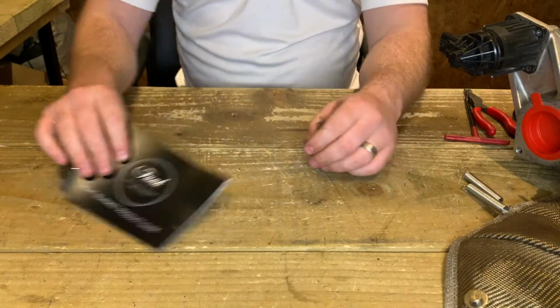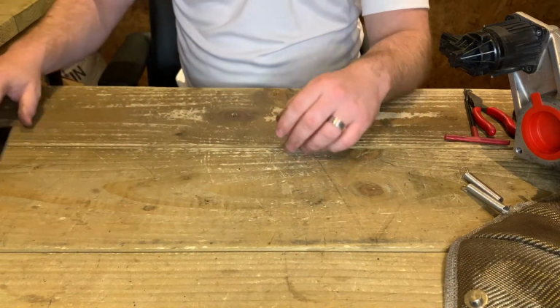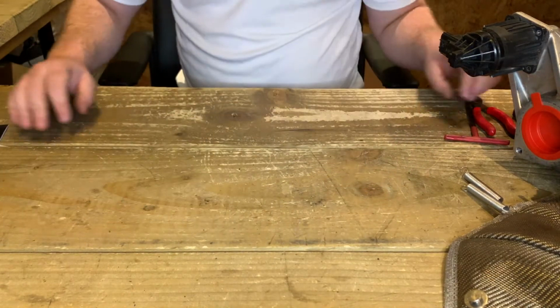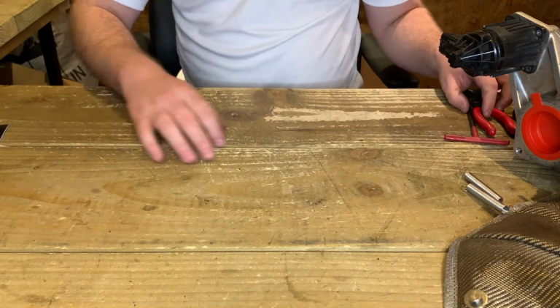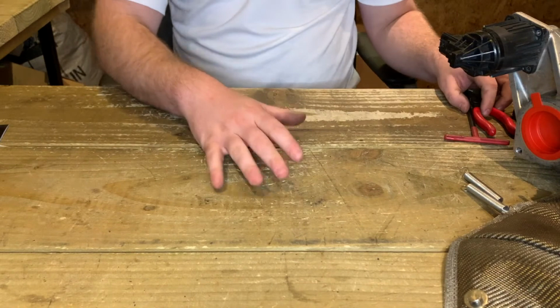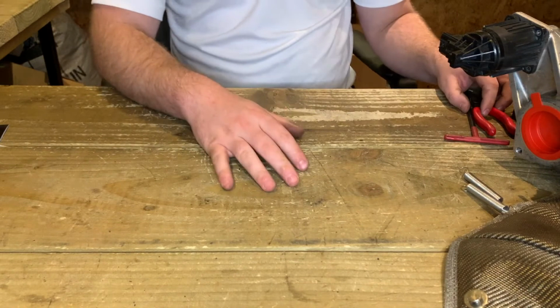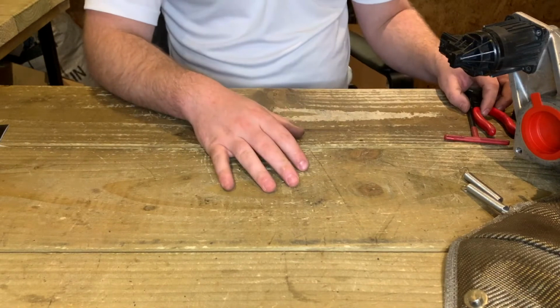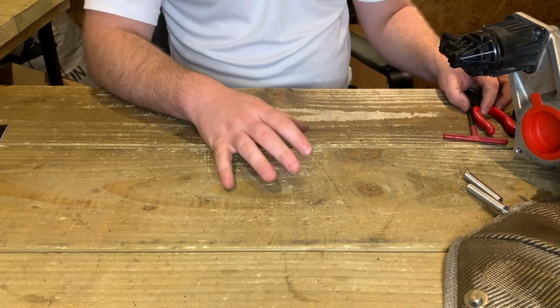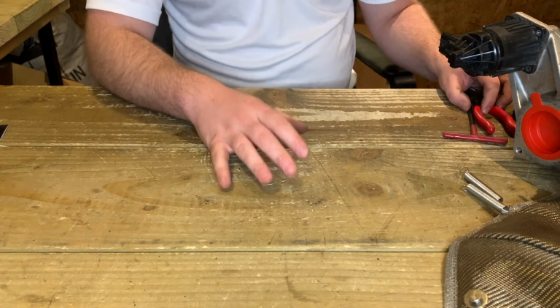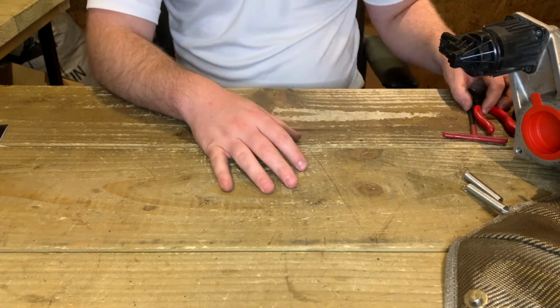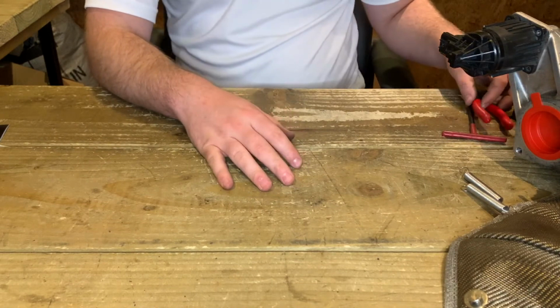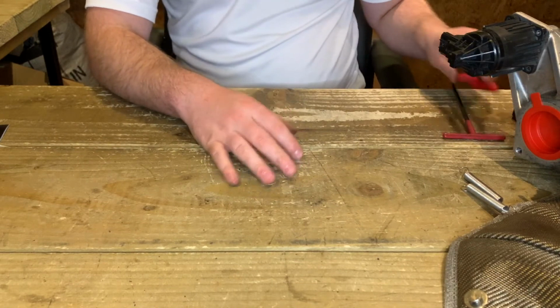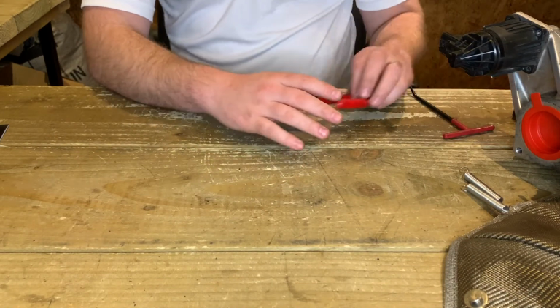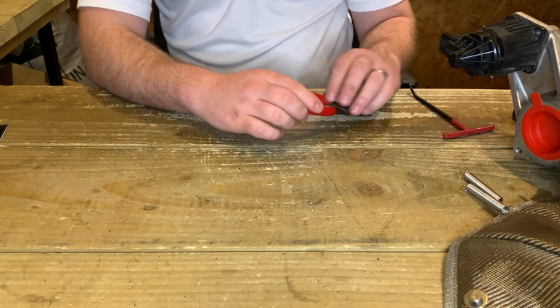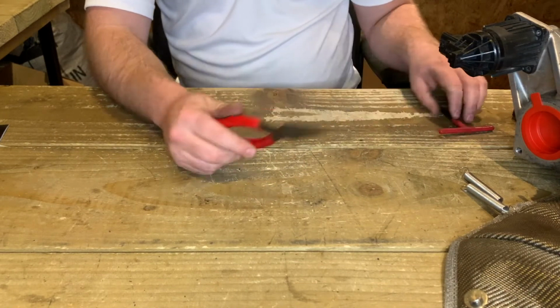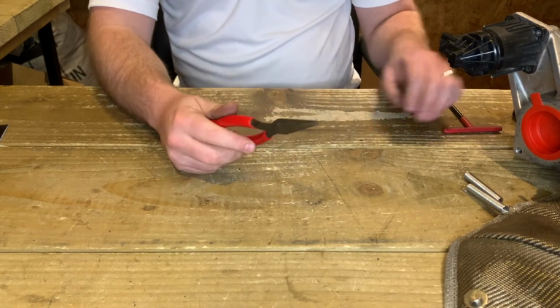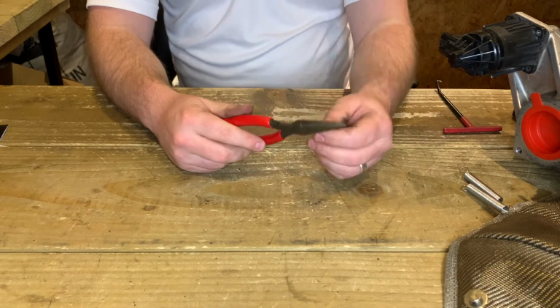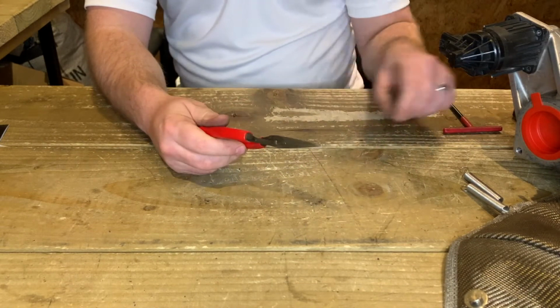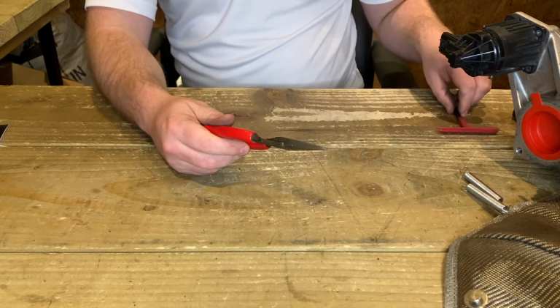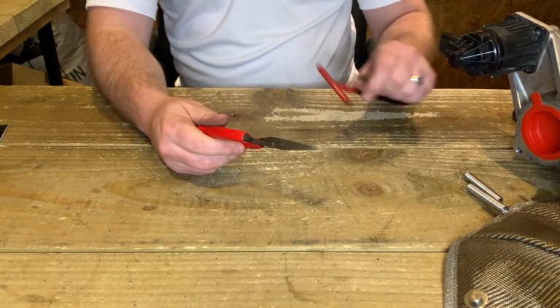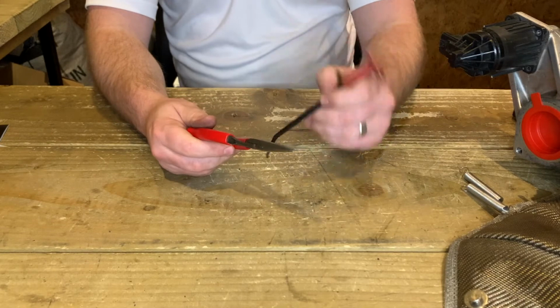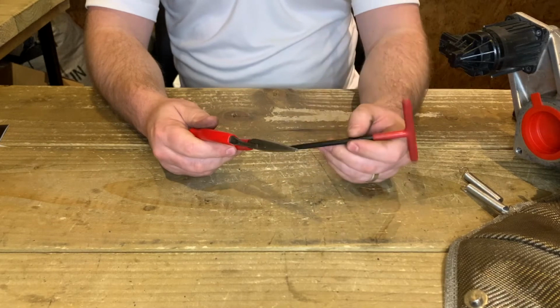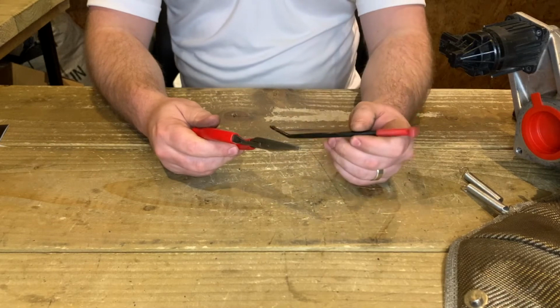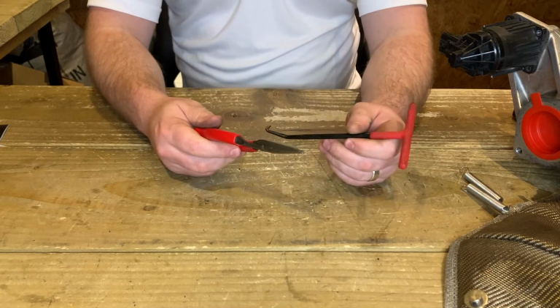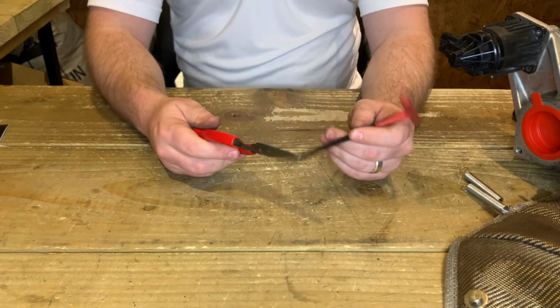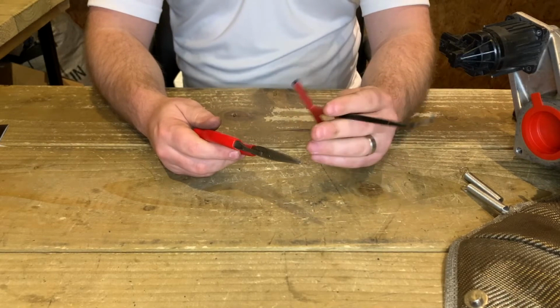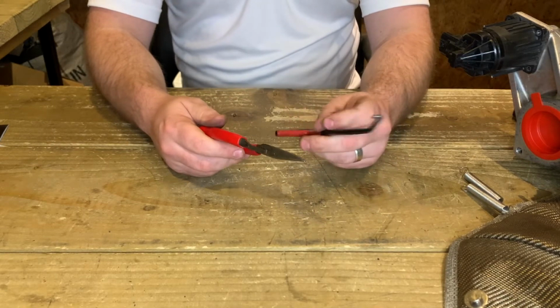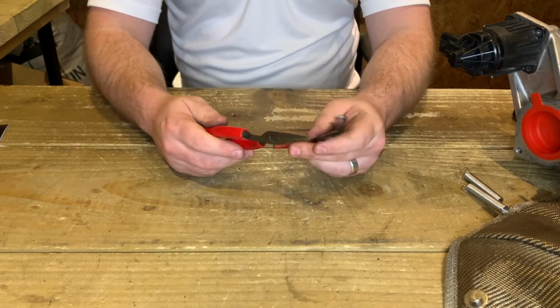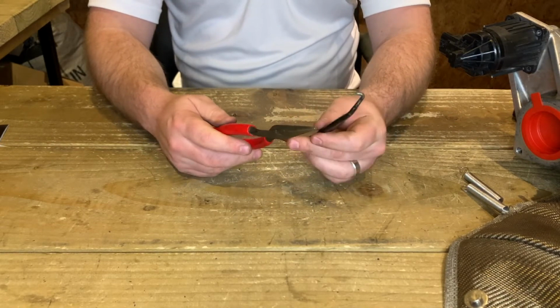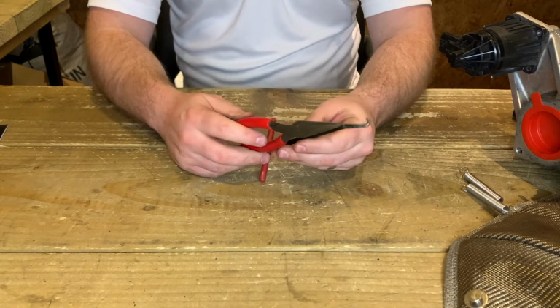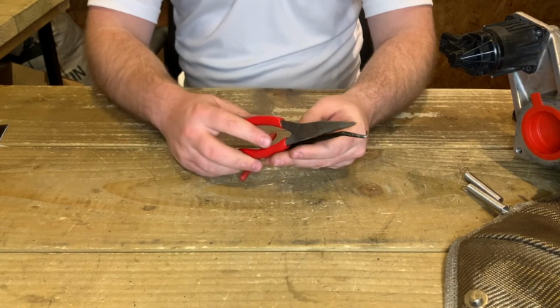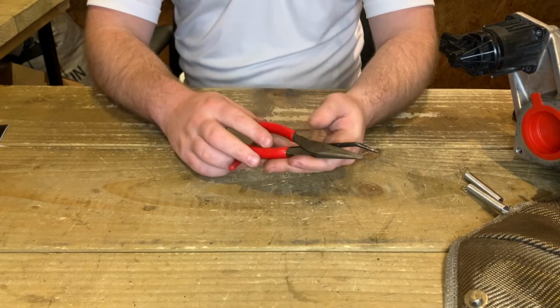Things you may need: definitely wear a pair of gloves, especially if your hands are sensitive, and you may need a pair of pliers, a spring puller tool, or even just a cable tie to help you out a little bit further.